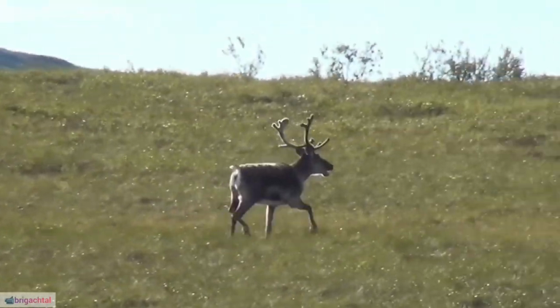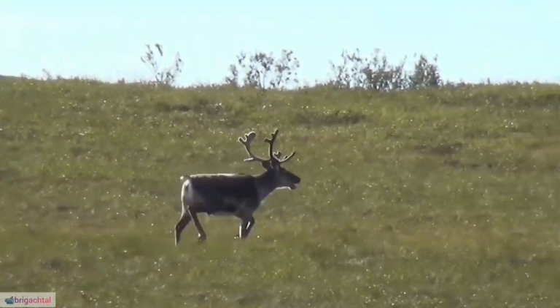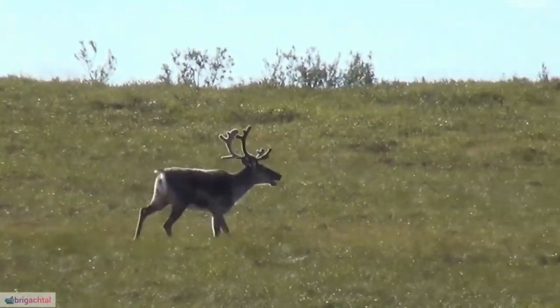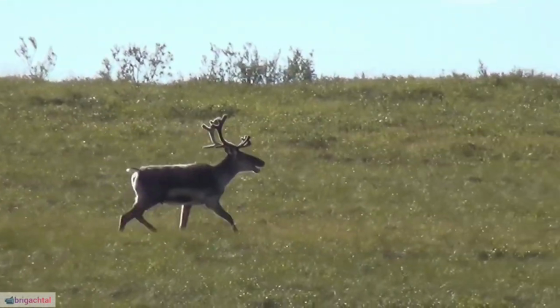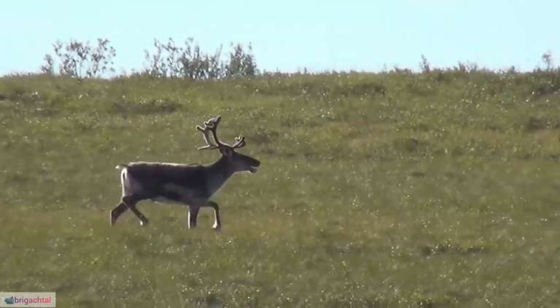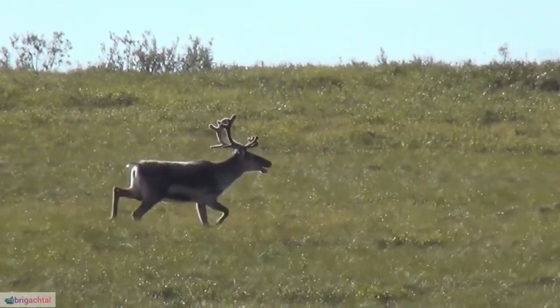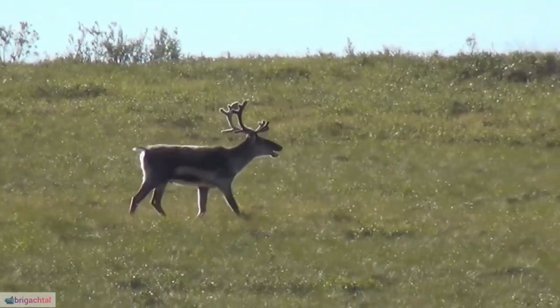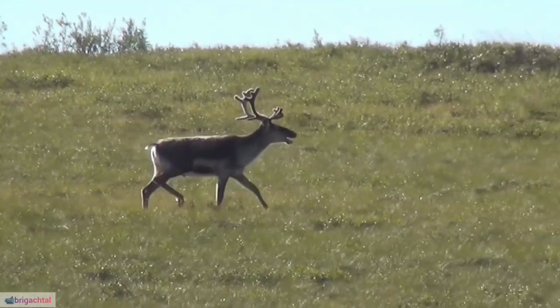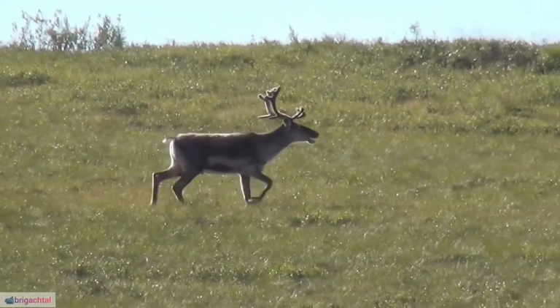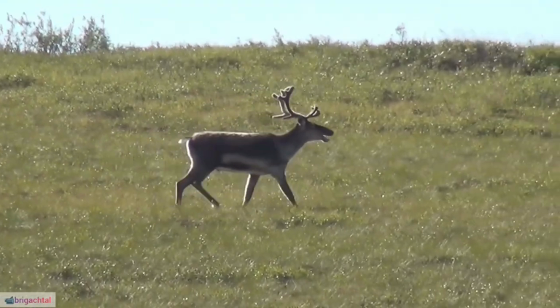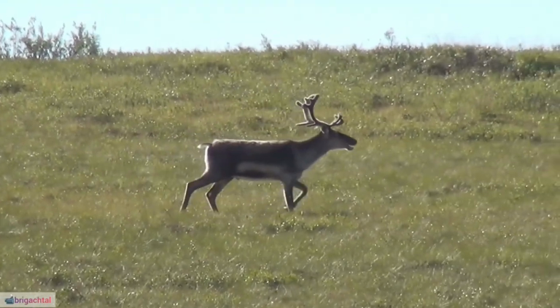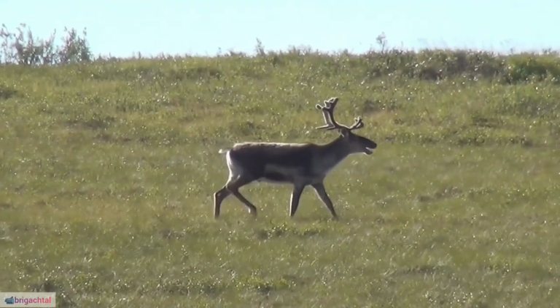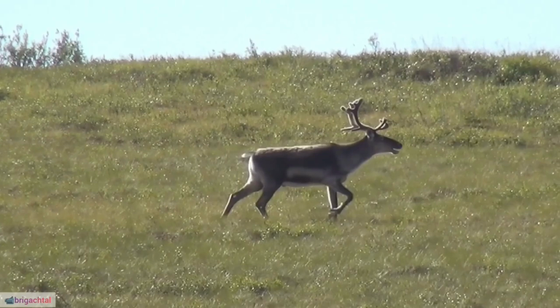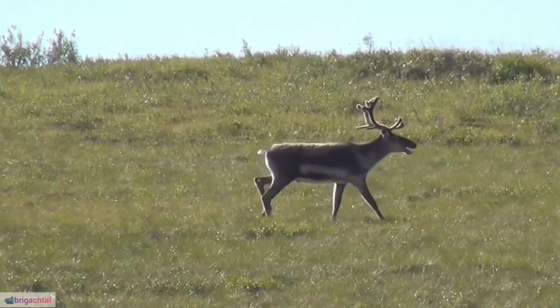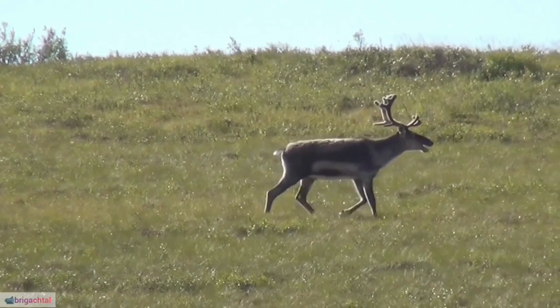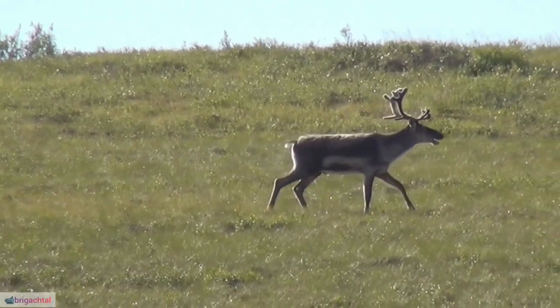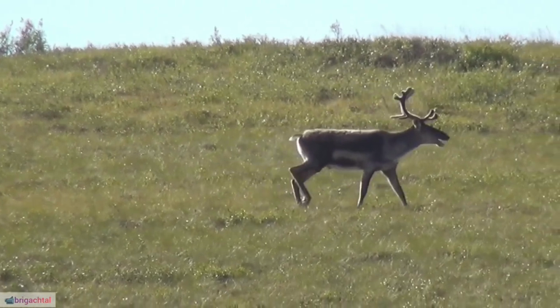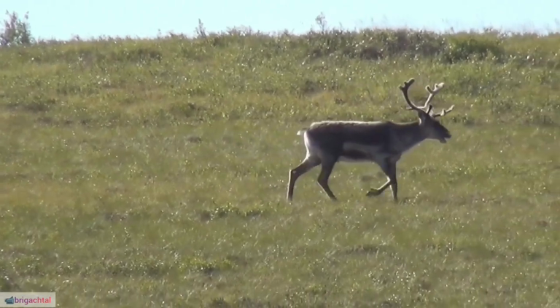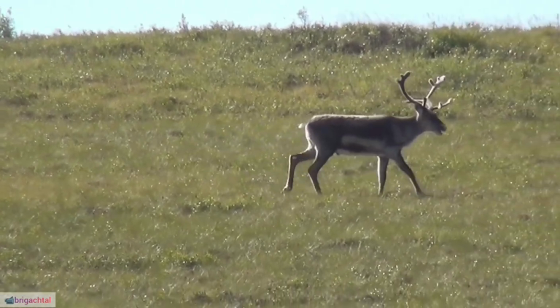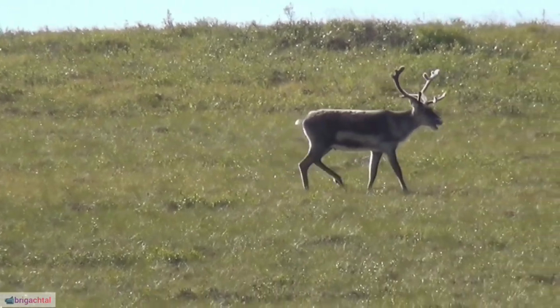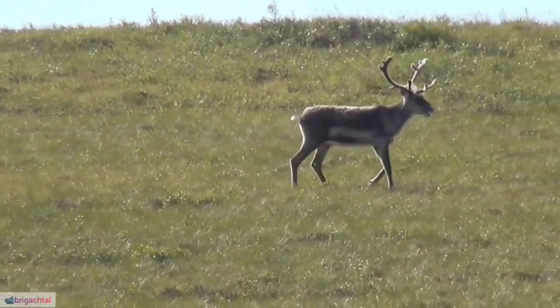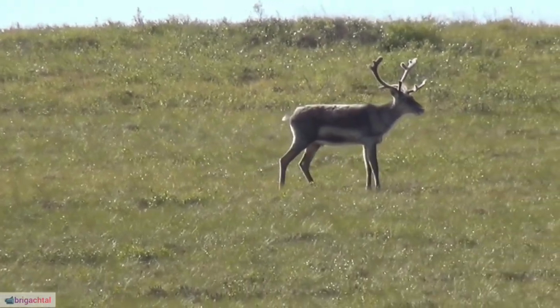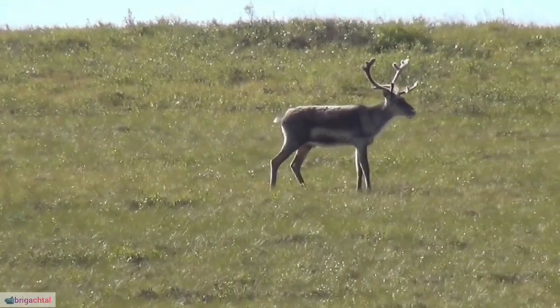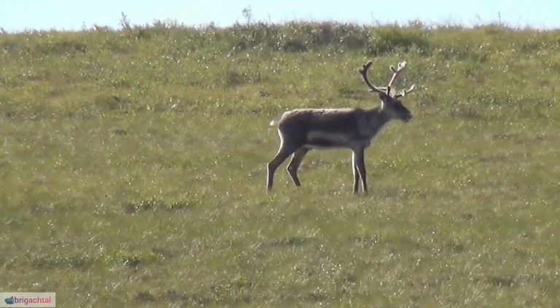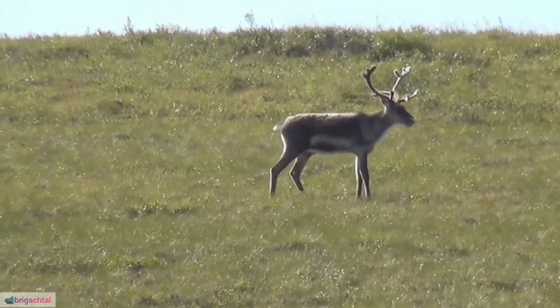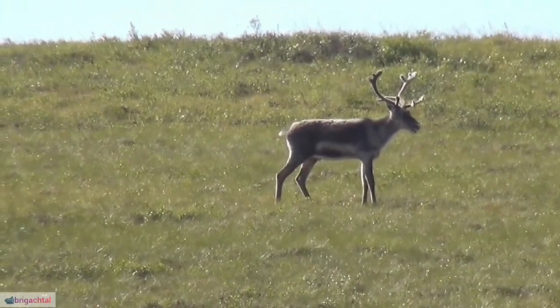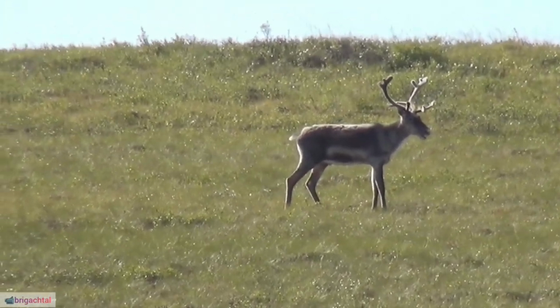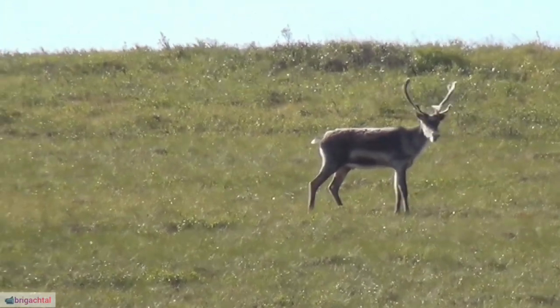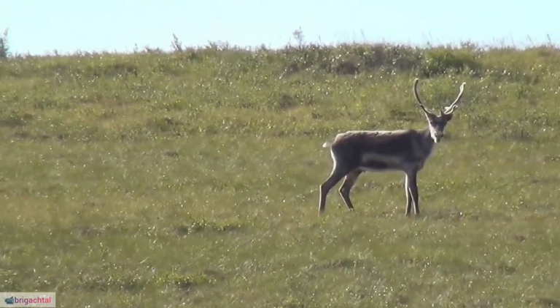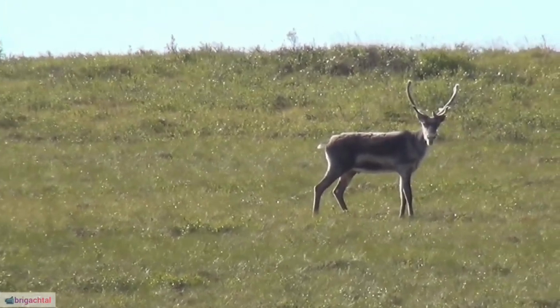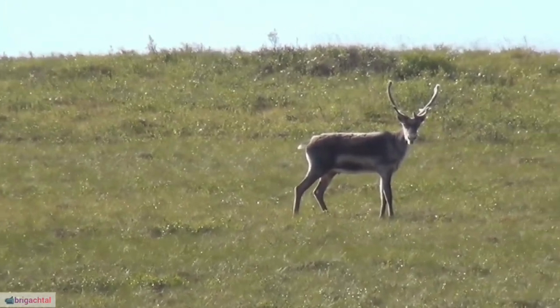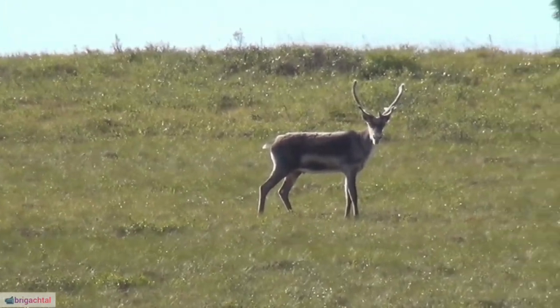12. Reindeer in Mythology. In Norse mythology, the god Odin was often depicted with an eight-legged horse that some interpret as a mythical reindeer.